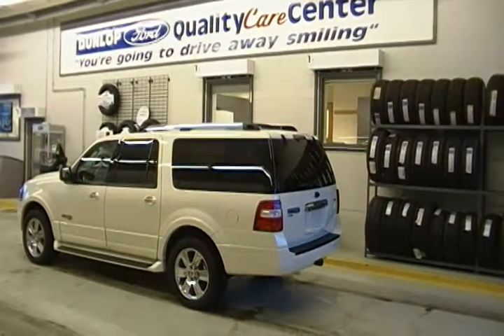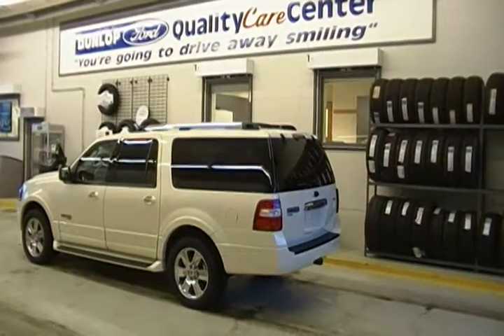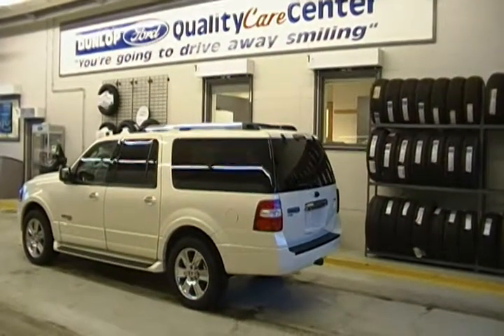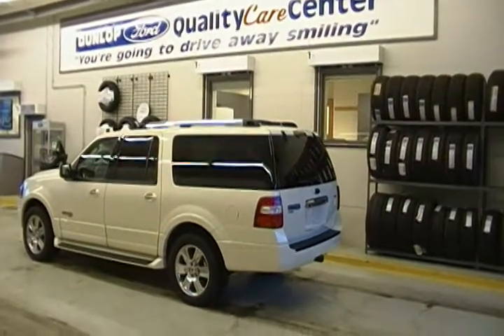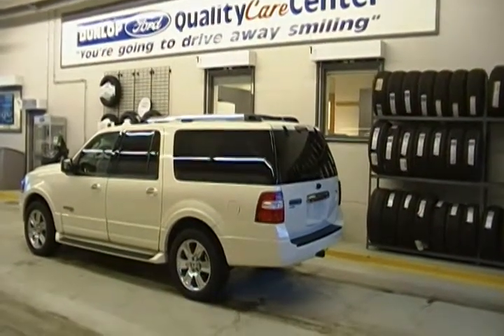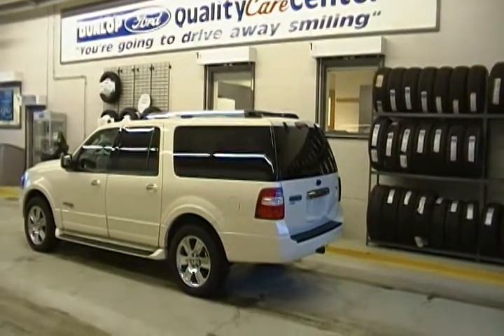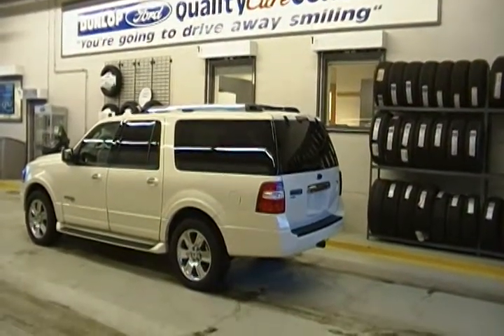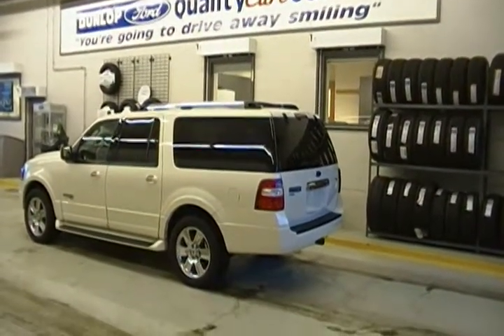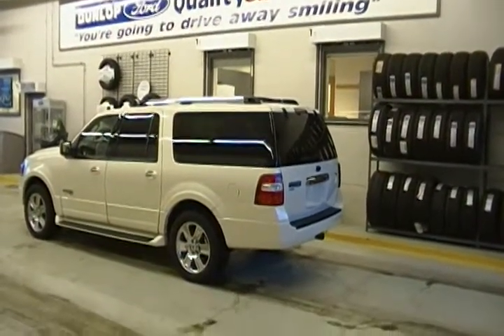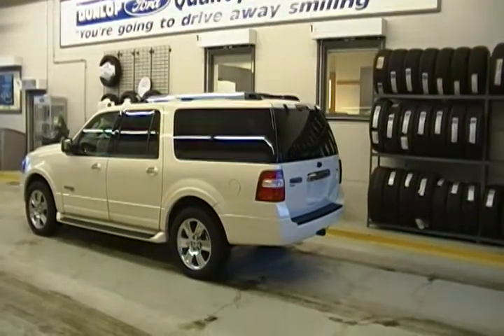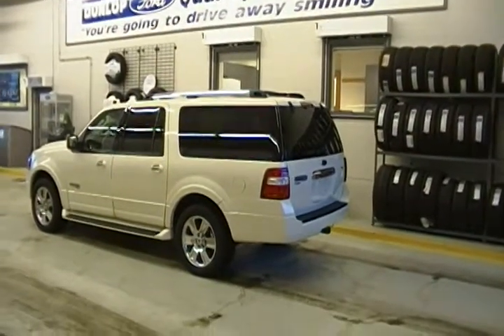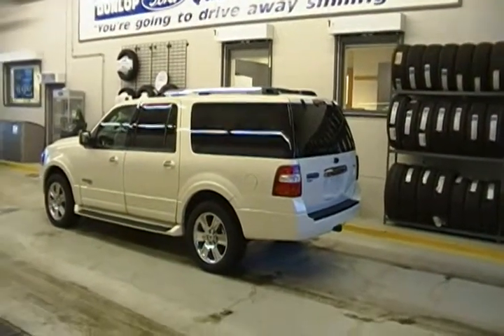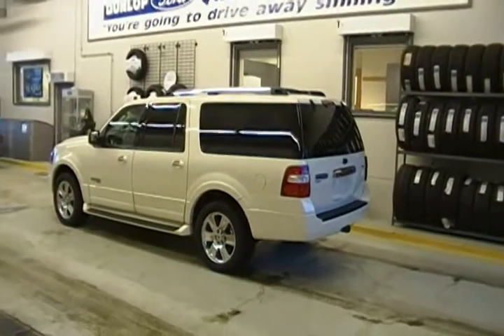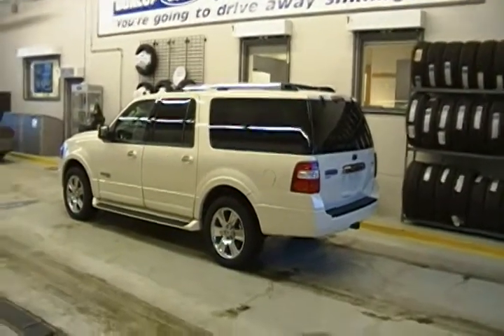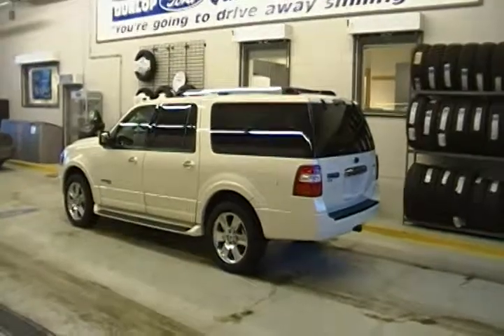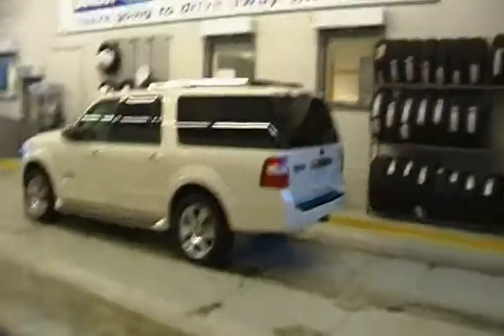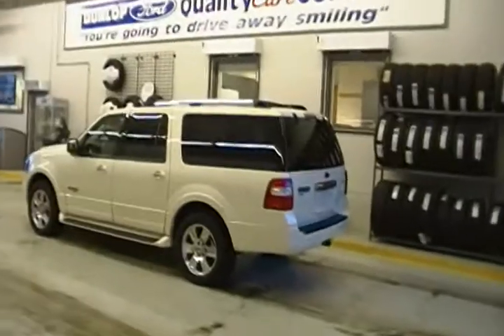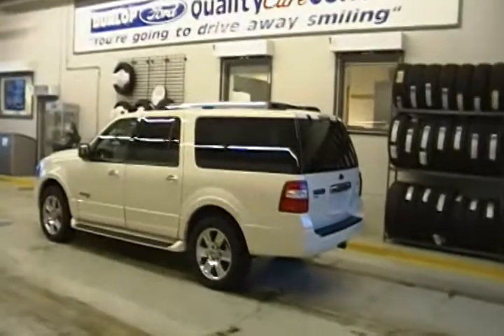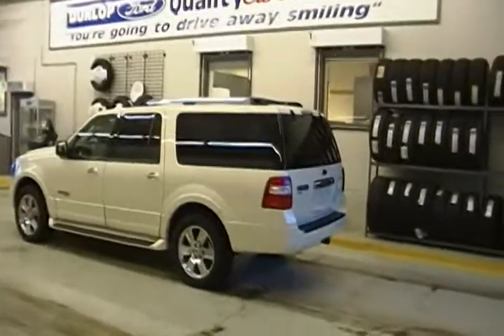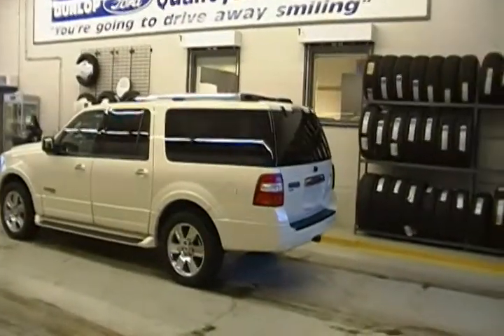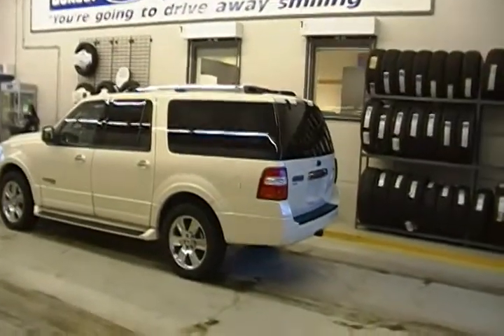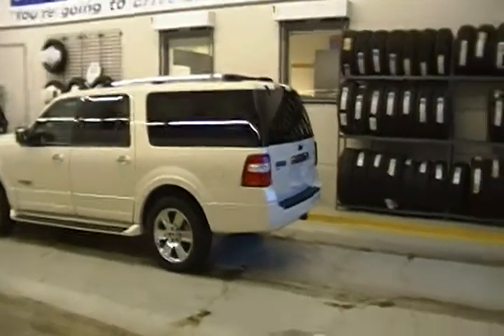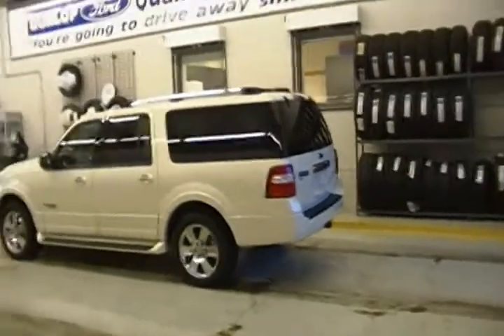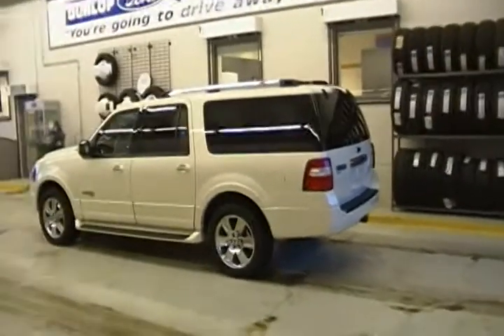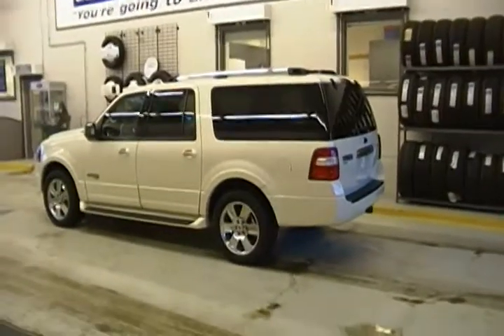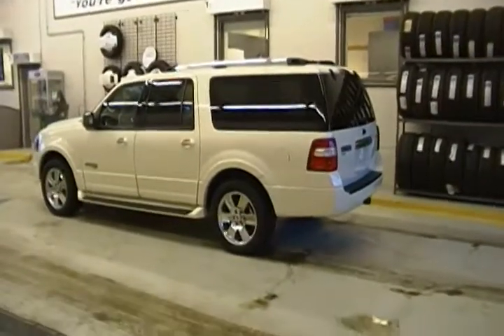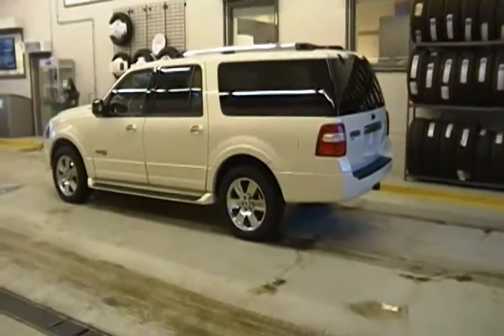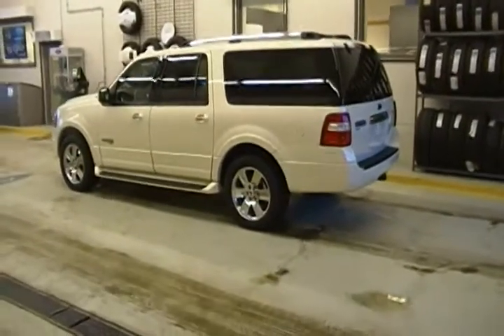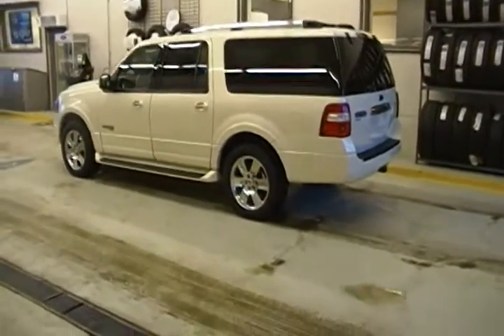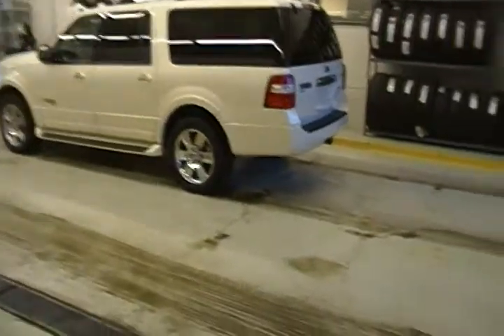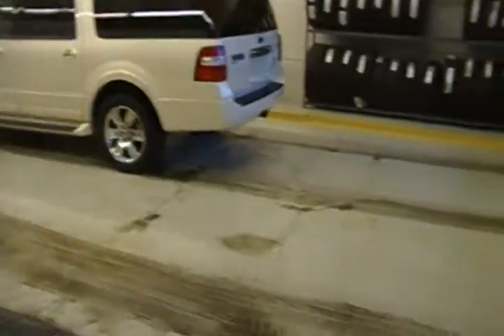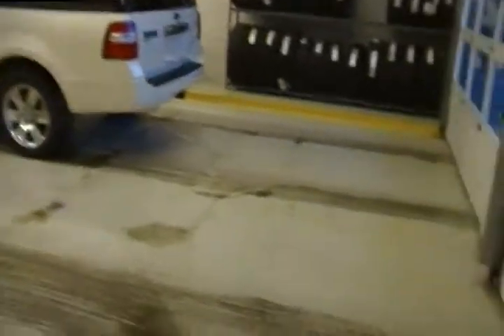Hey Henry, Bob here from Dunlop Ford. I just wanted to give you a quick video on this 07 Expedition Max. I brought it in out of the wind for you.